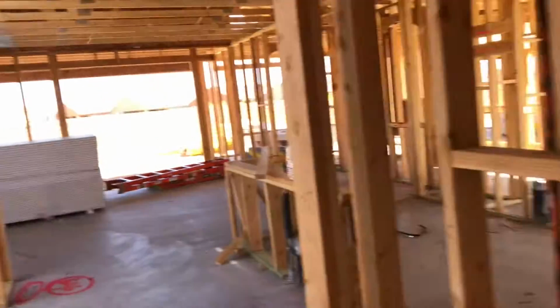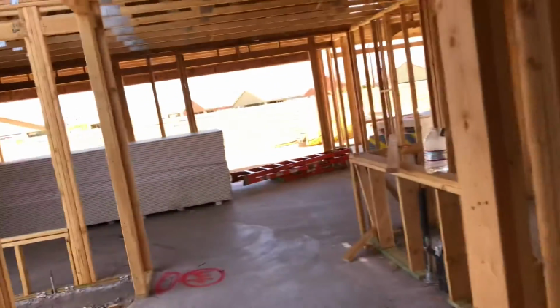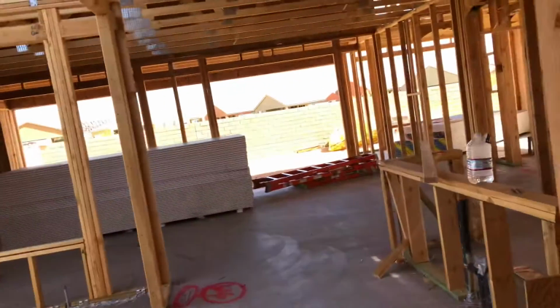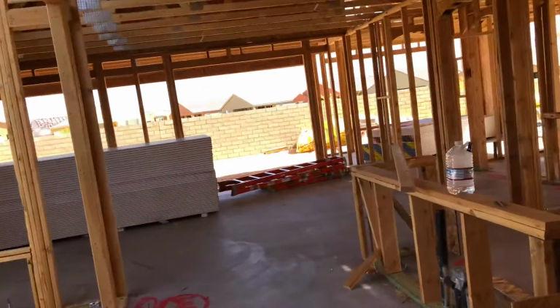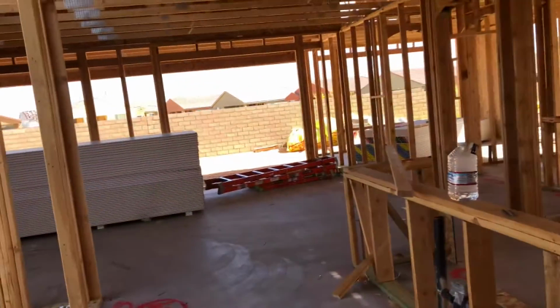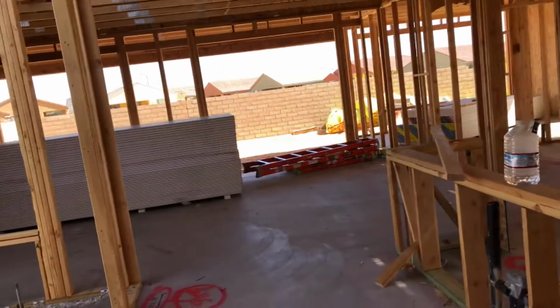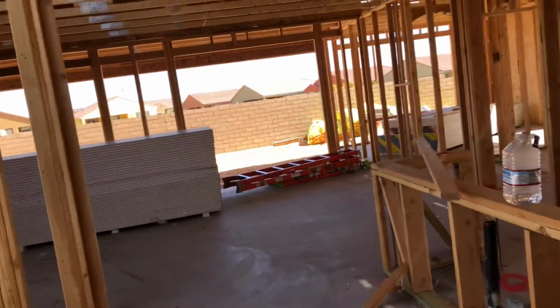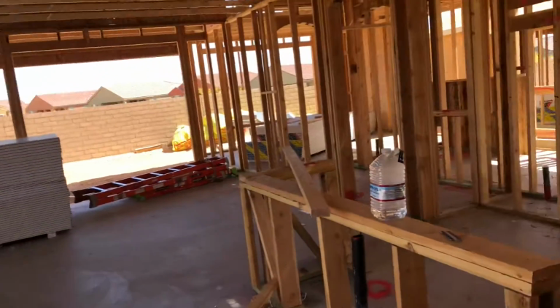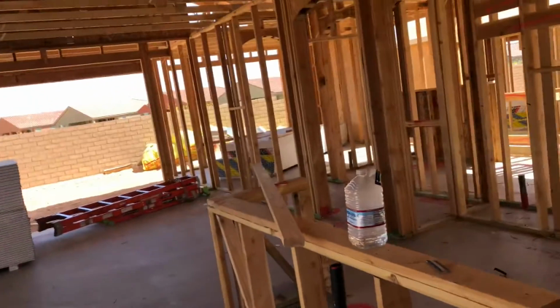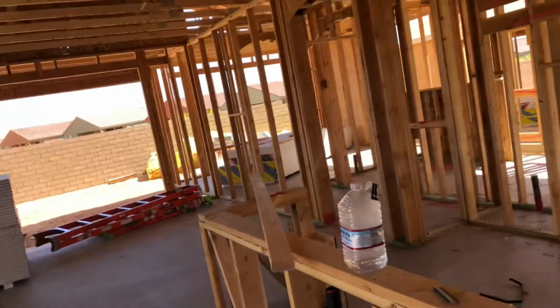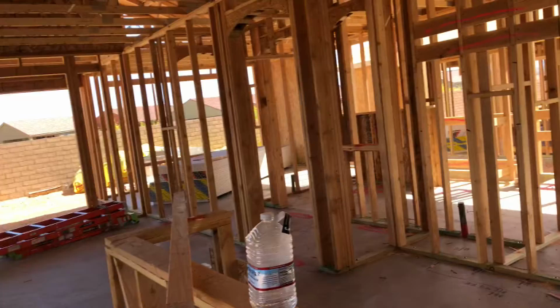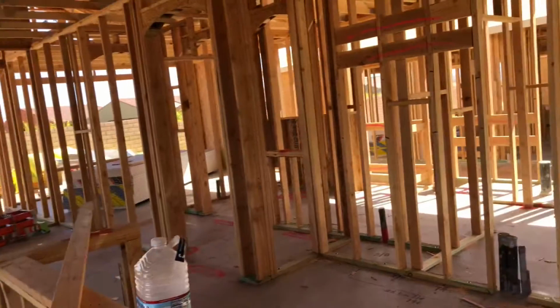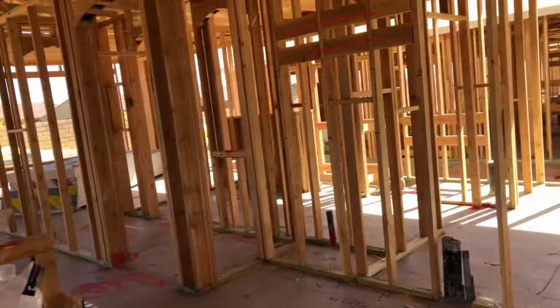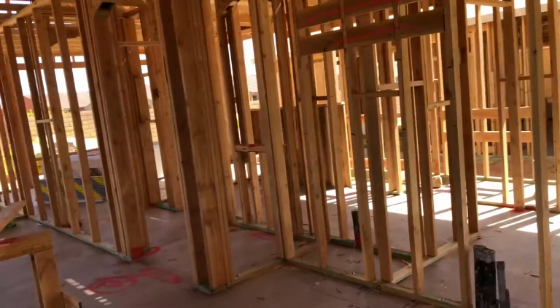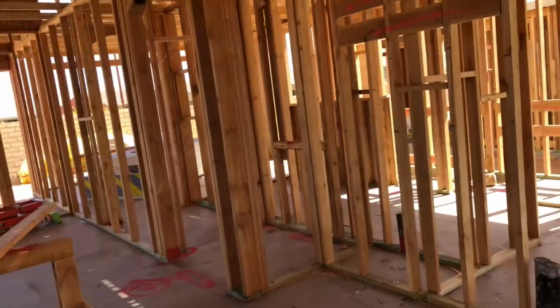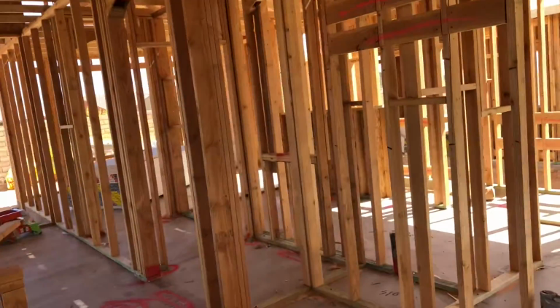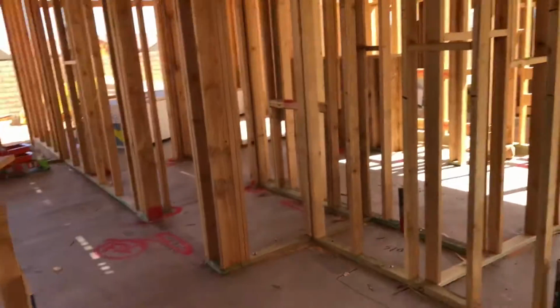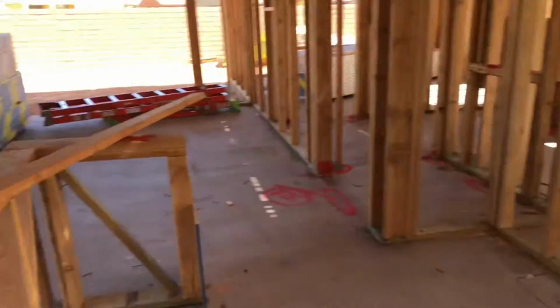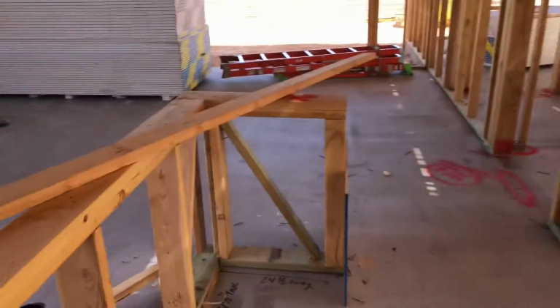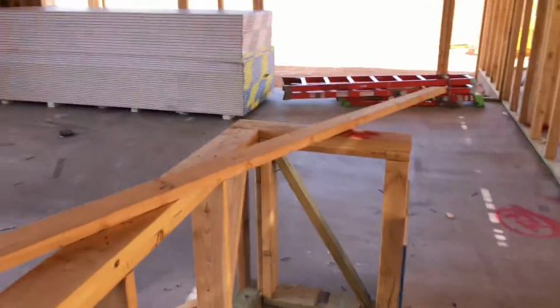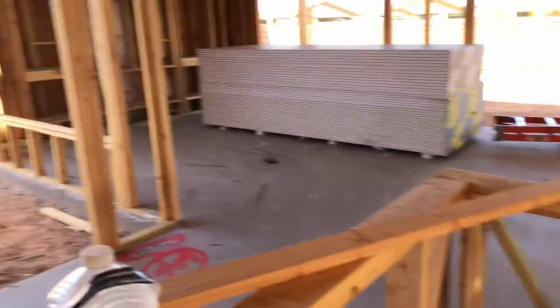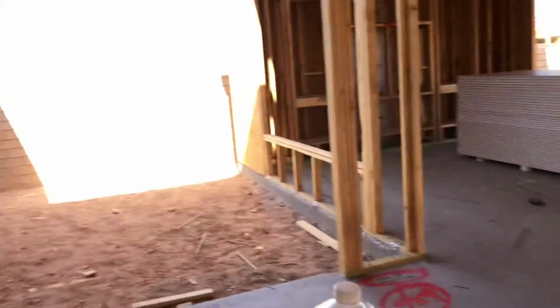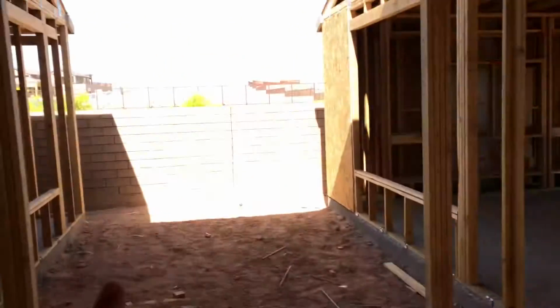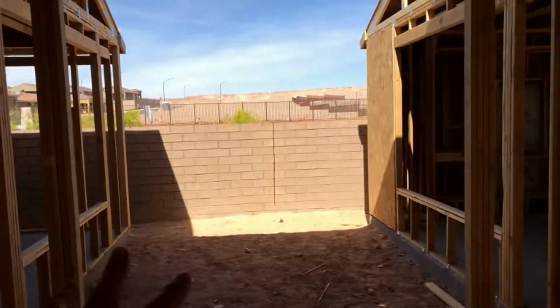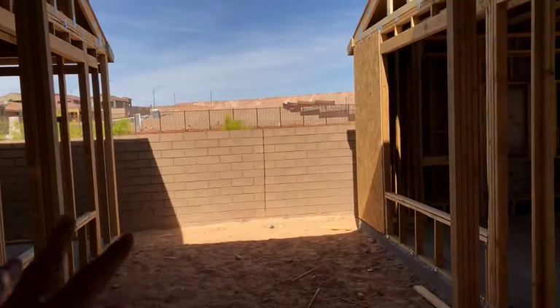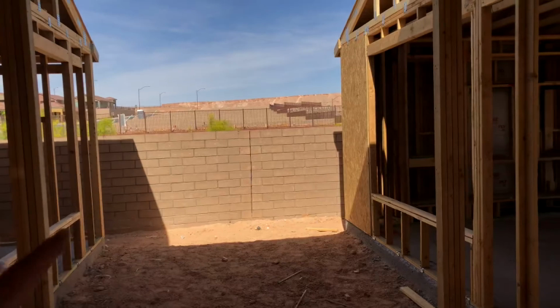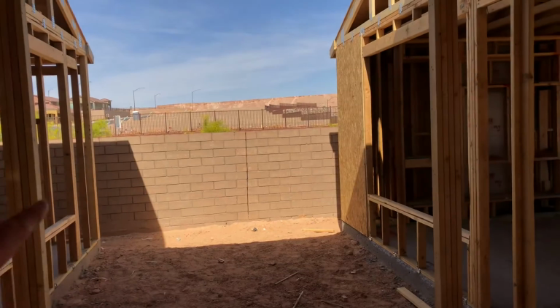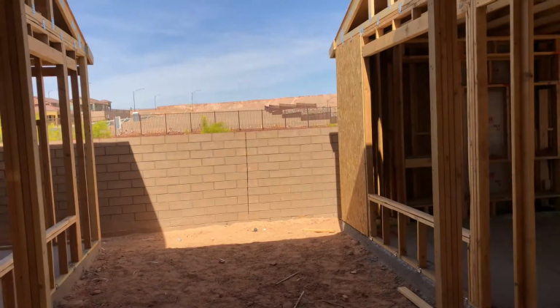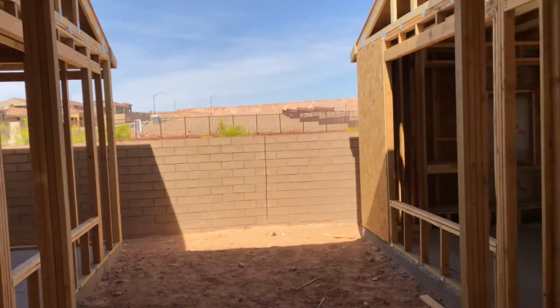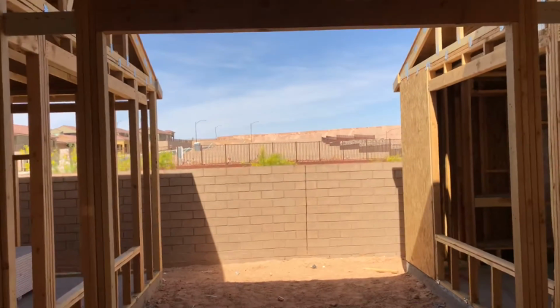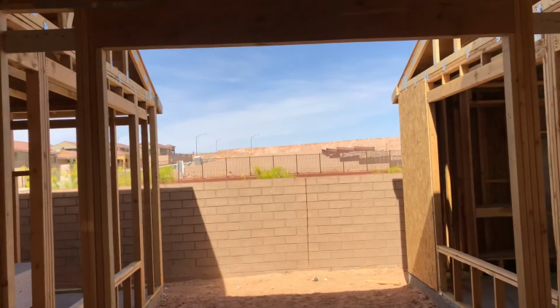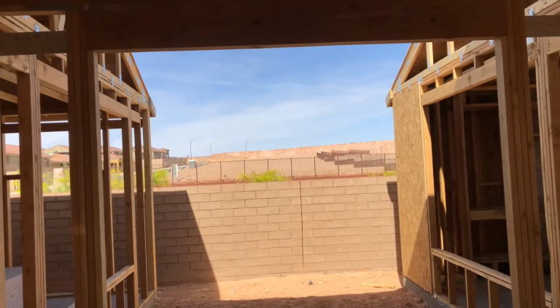What's cool about this home site is it's on the corner, and with the Haven, this is your kitchen area here, and you've got this little nice private patio off the side.